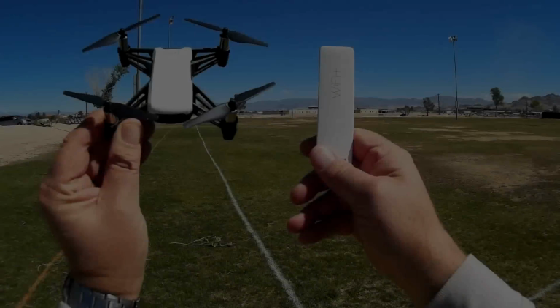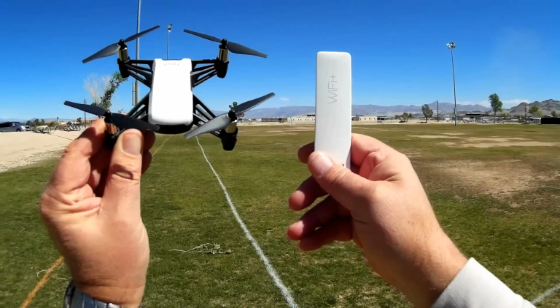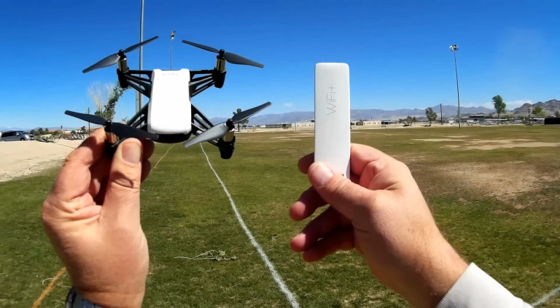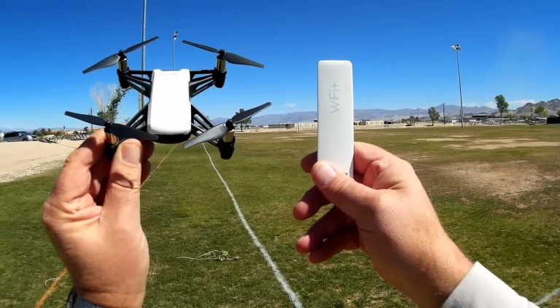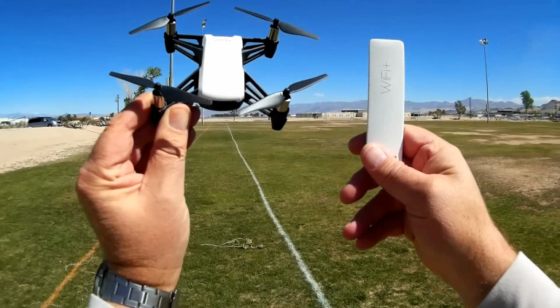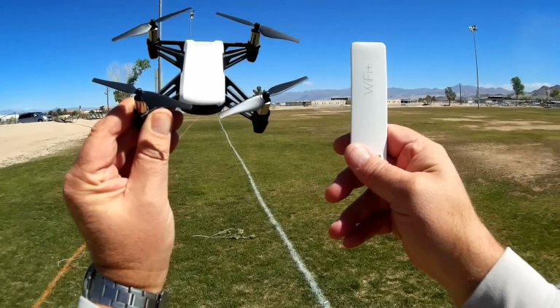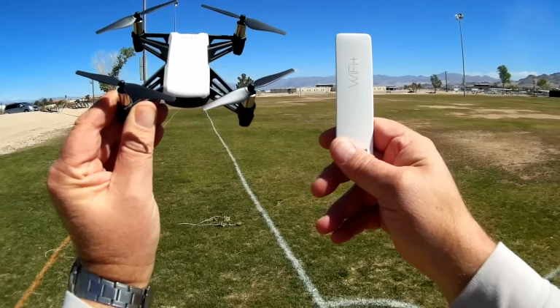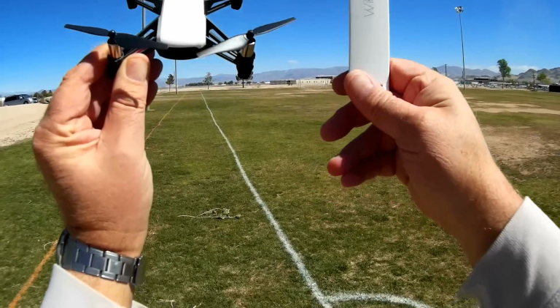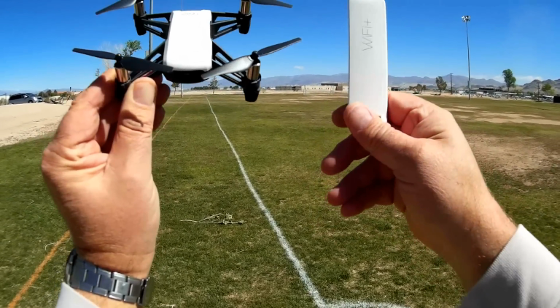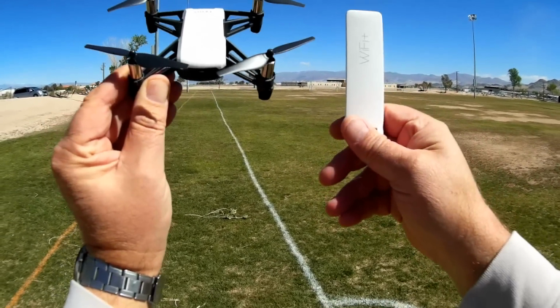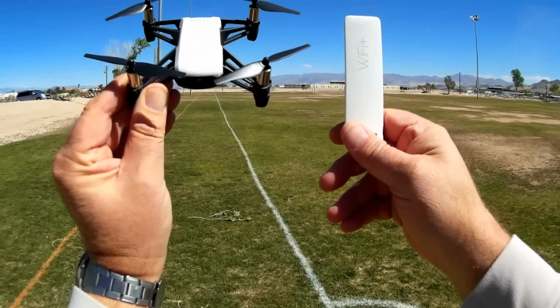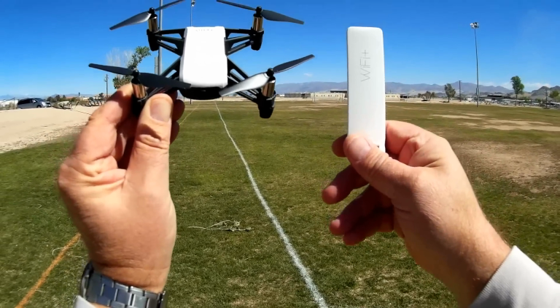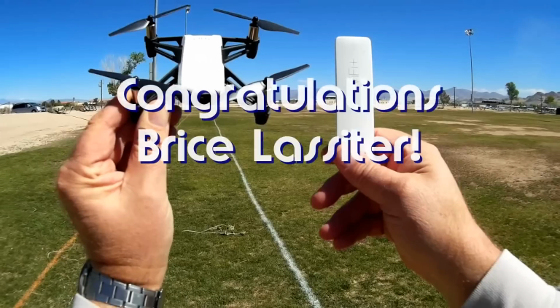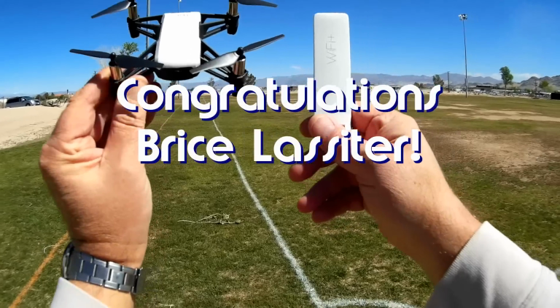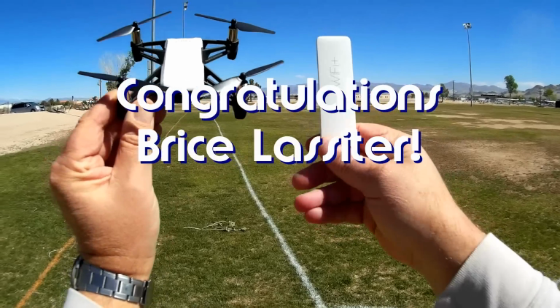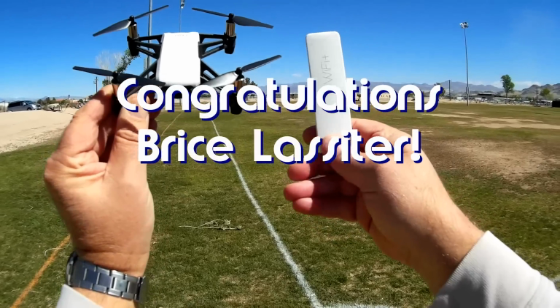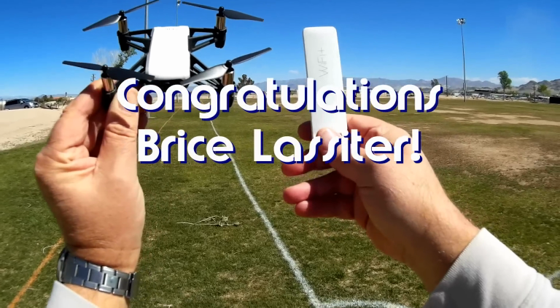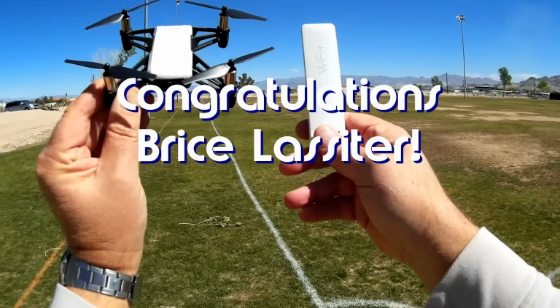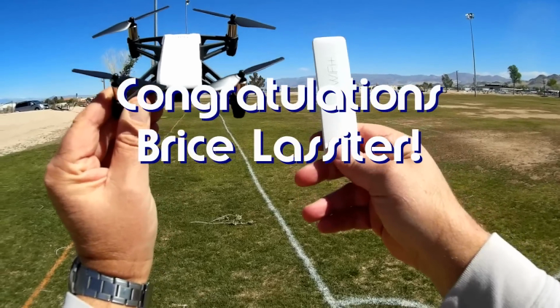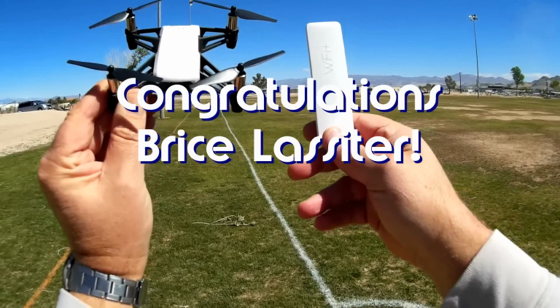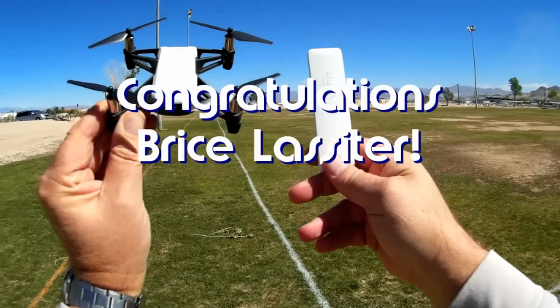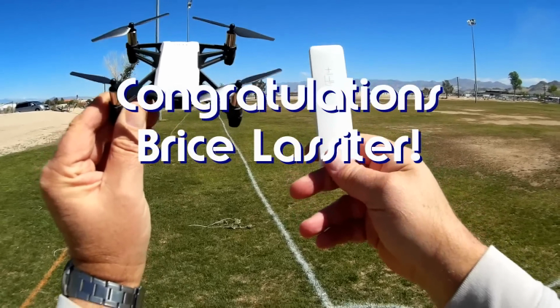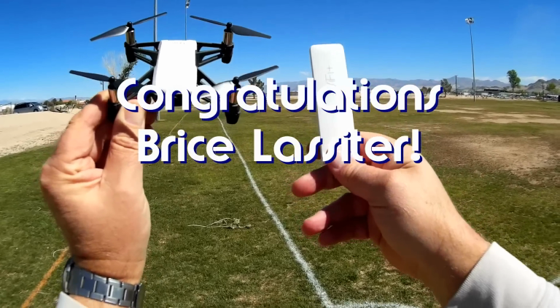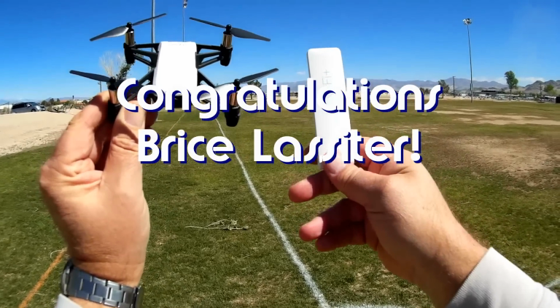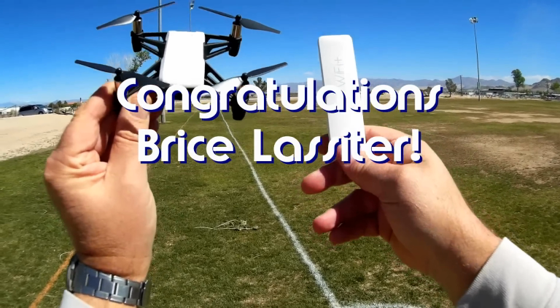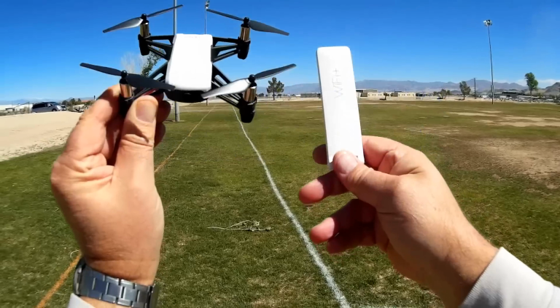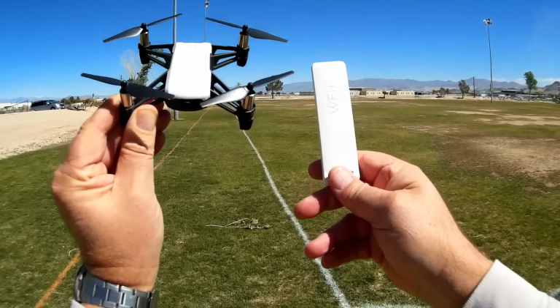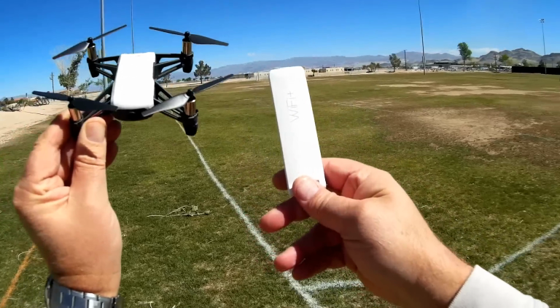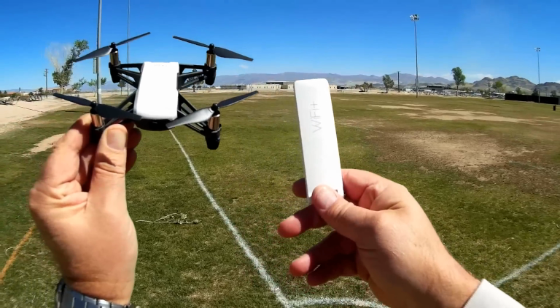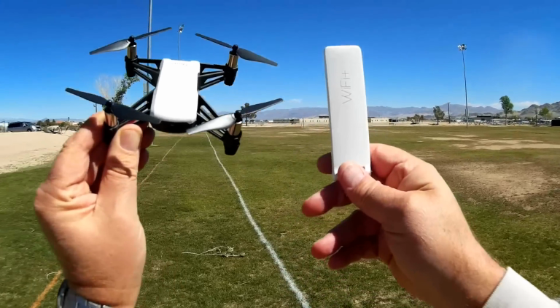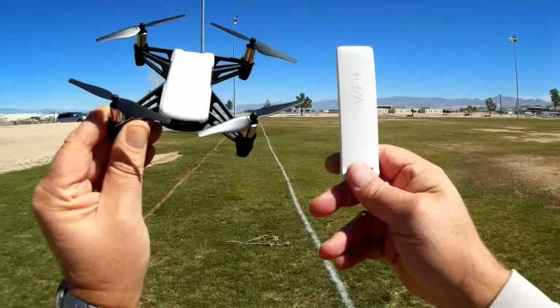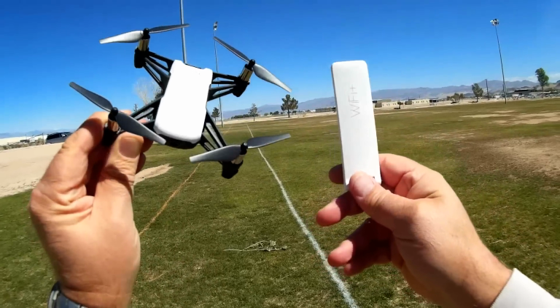Good morning Quadcopter 101. Before we get started, today's shout out goes to Bryce Lassiter. He was the first to say 'first' in one of my recent videos and thus wins a shout out. Congratulations Bryce Lassiter.